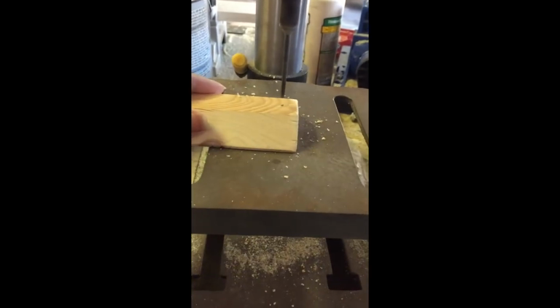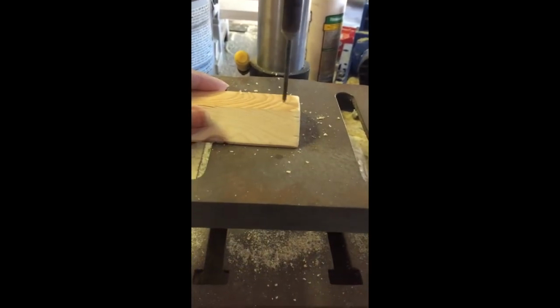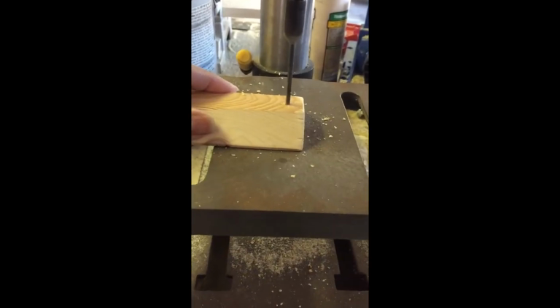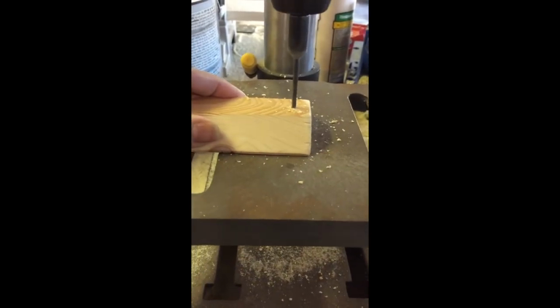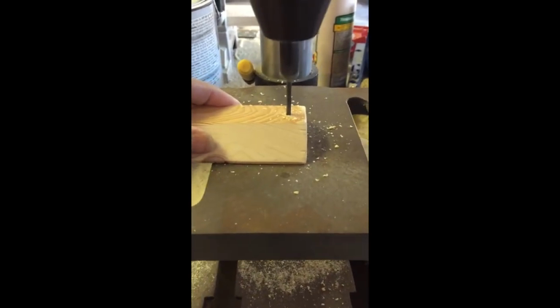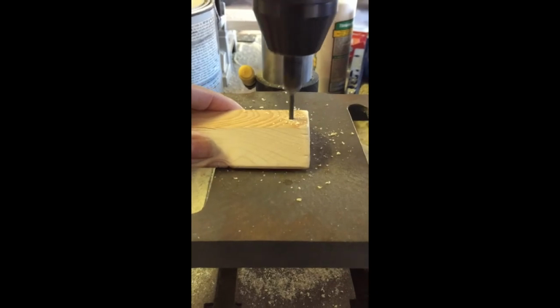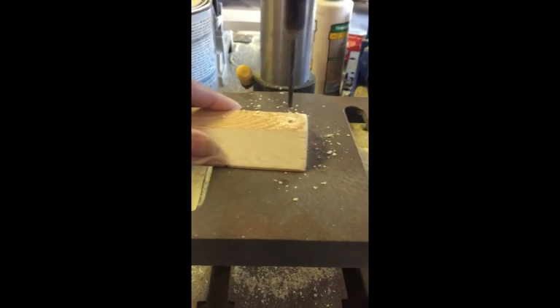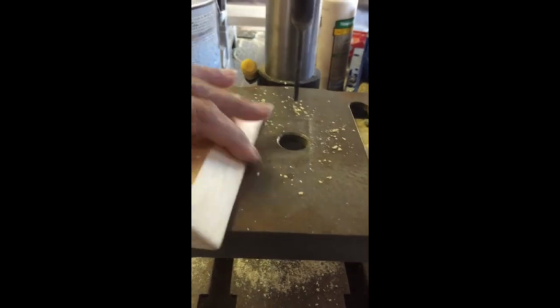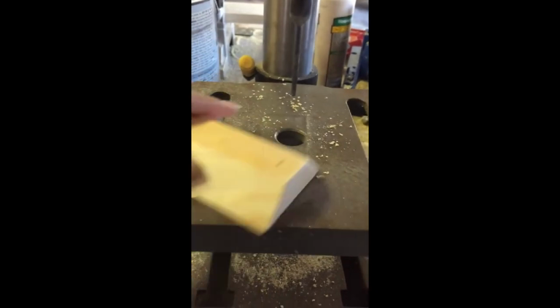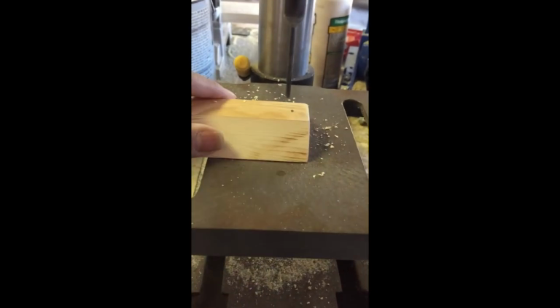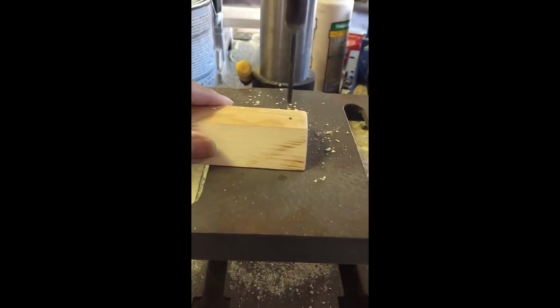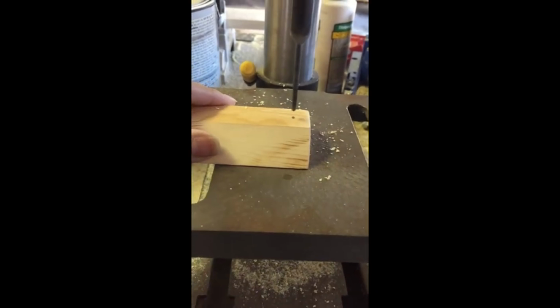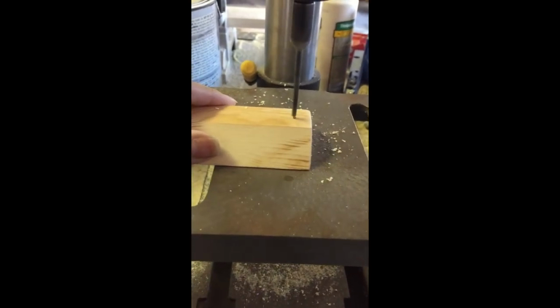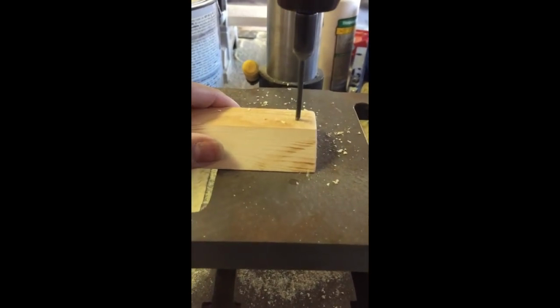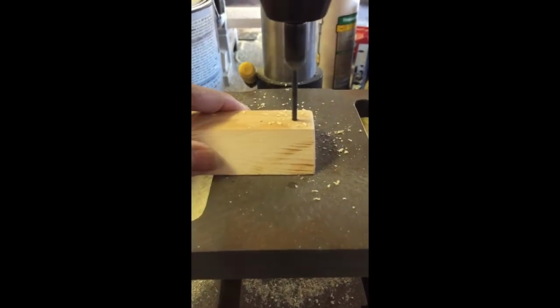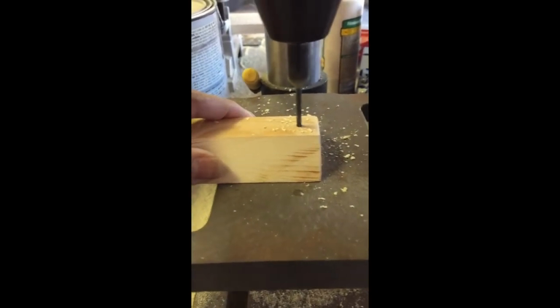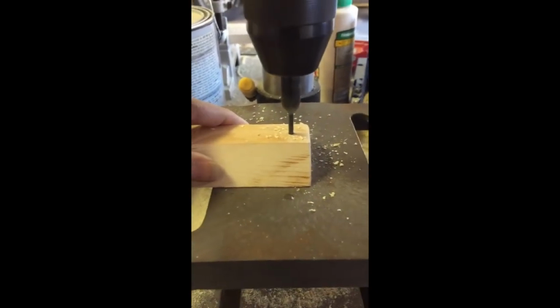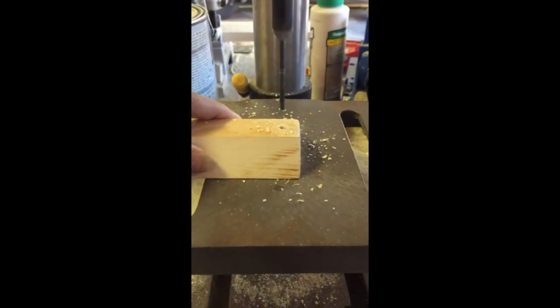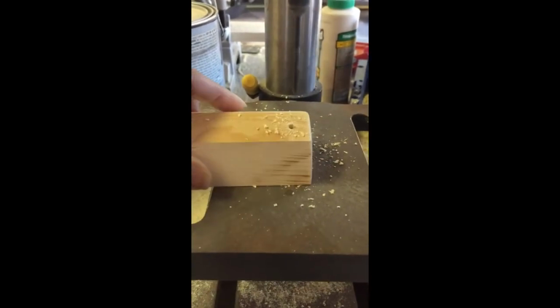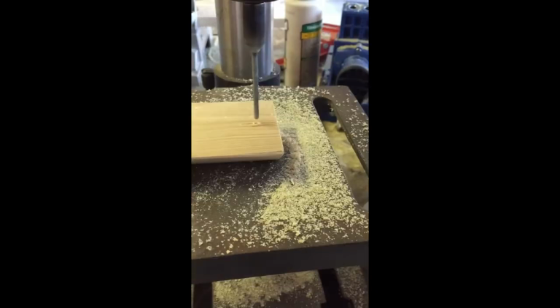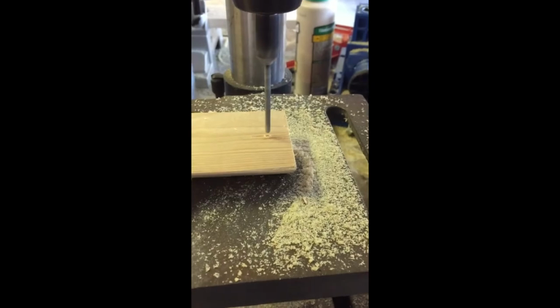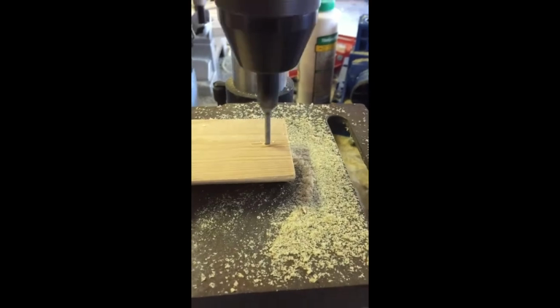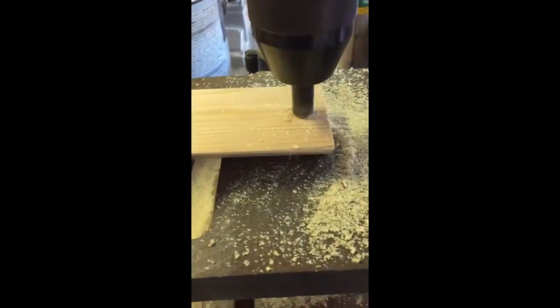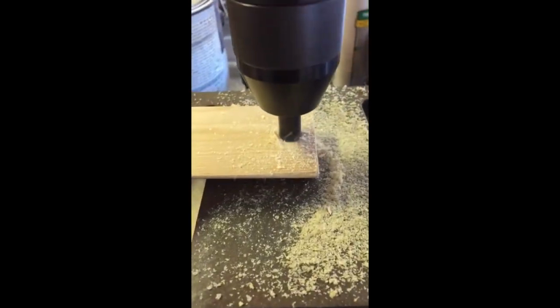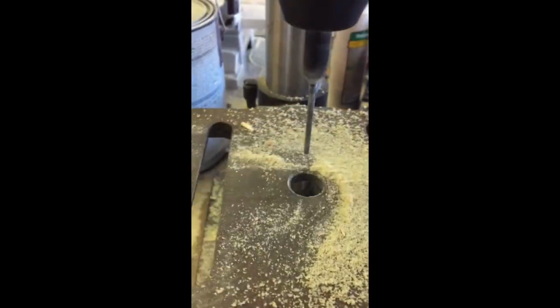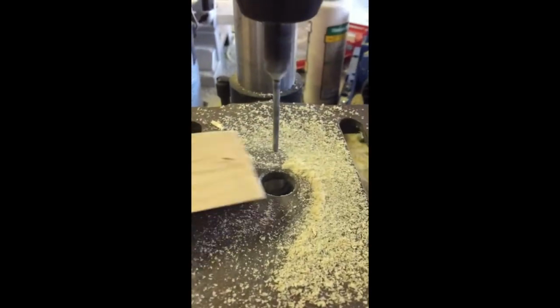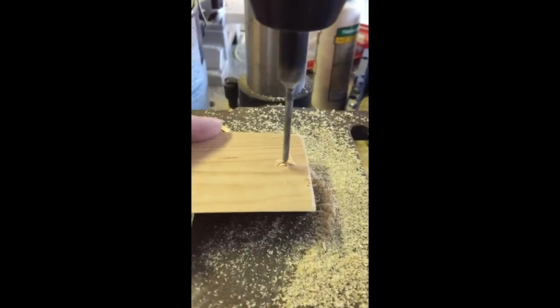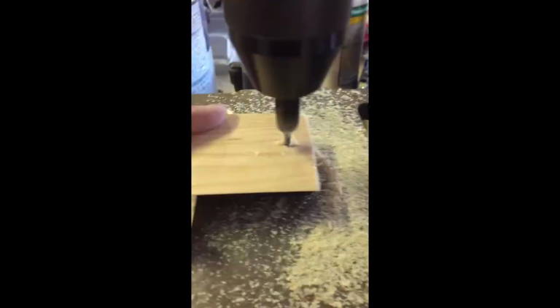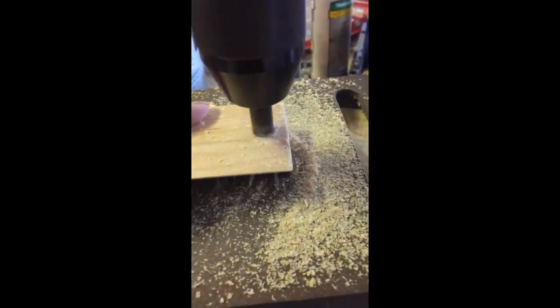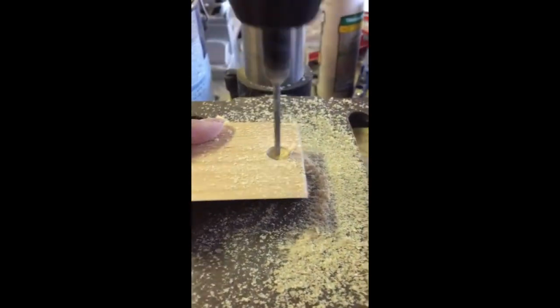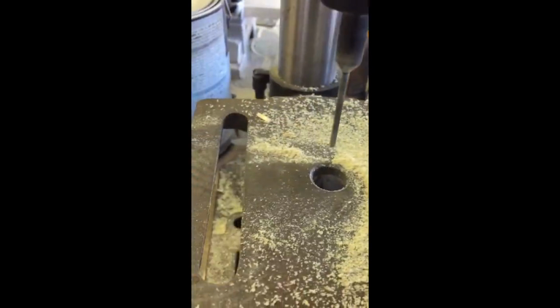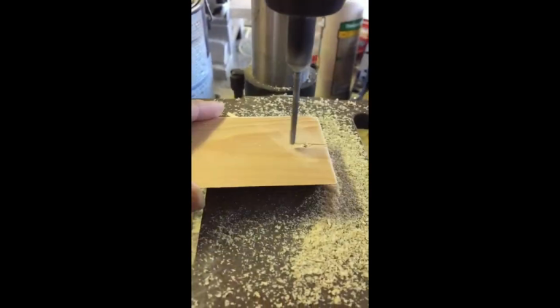I drilled holes with my wonderful drill press. Then I turned each piece over and drilled them again from the other side using a countersink bit.